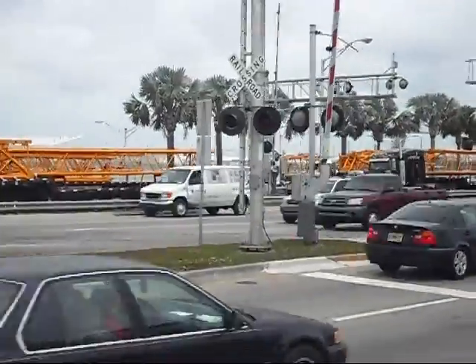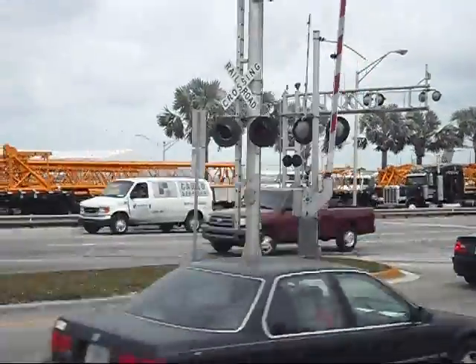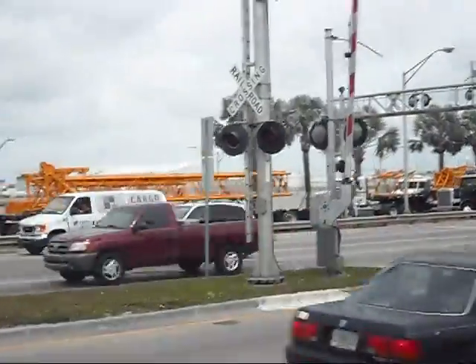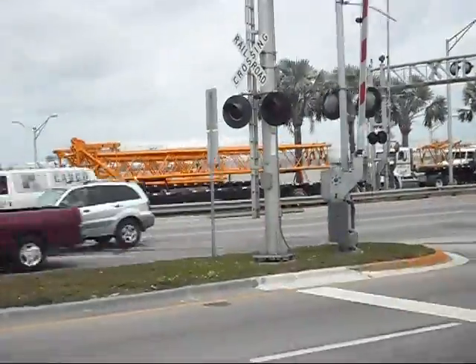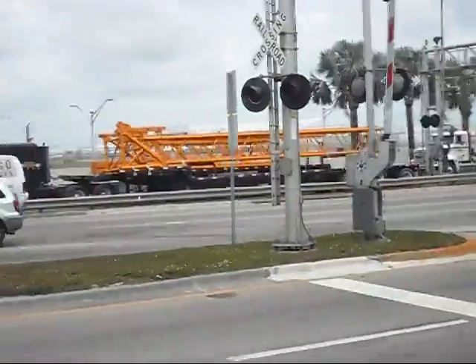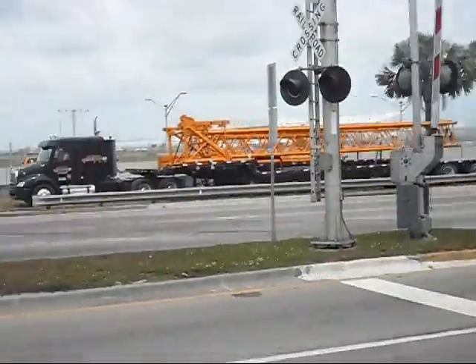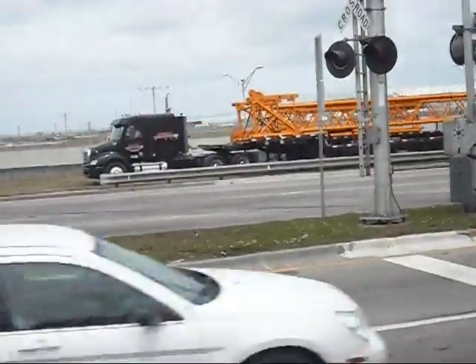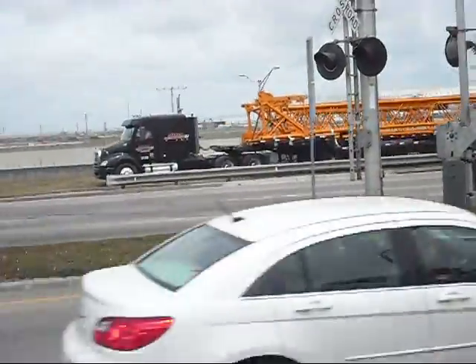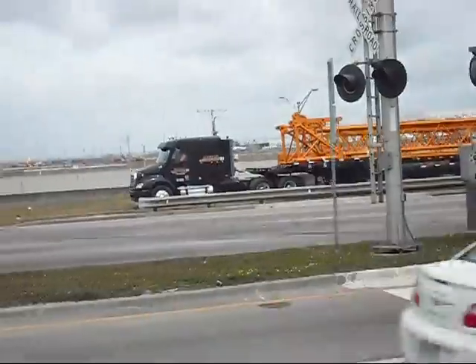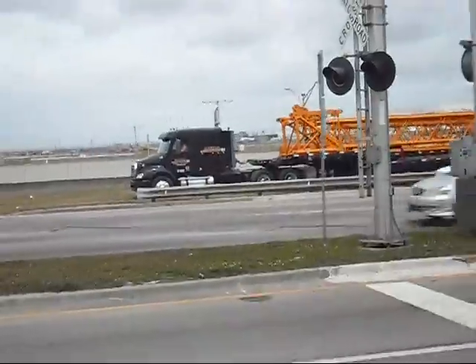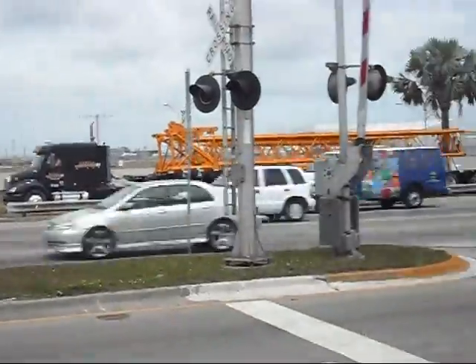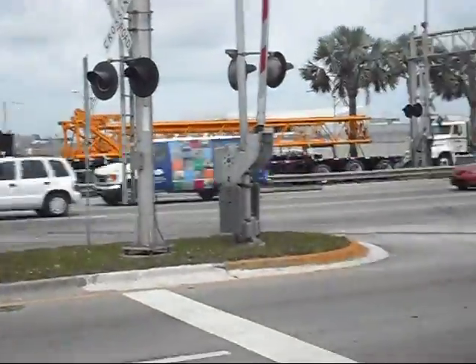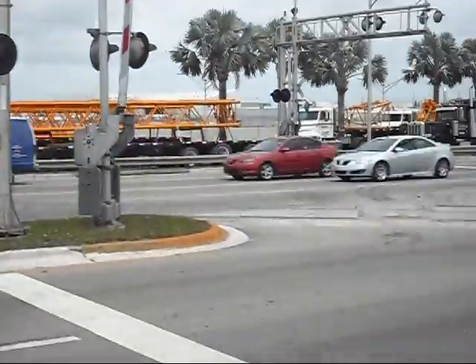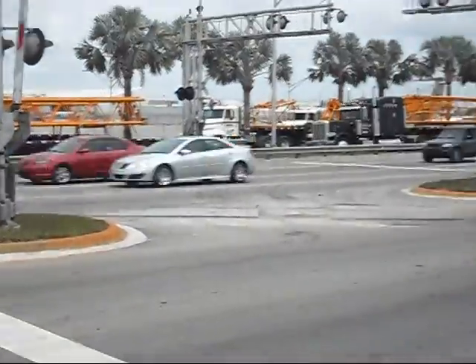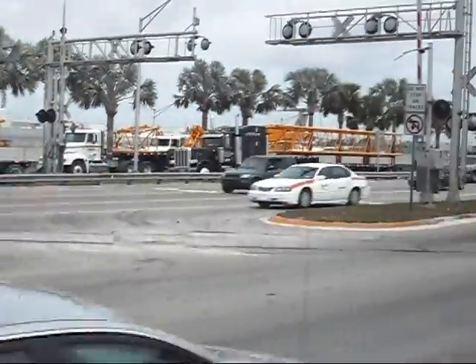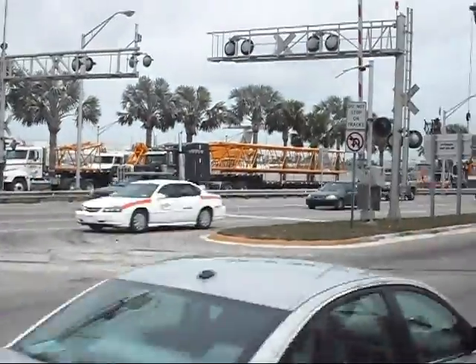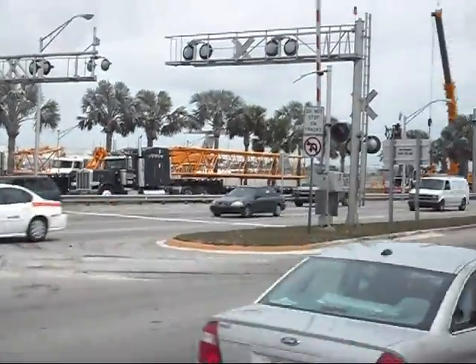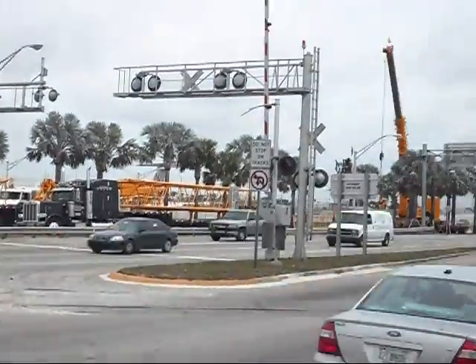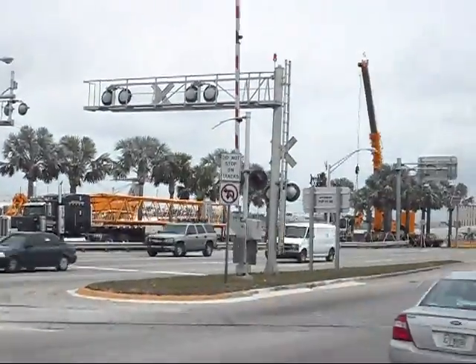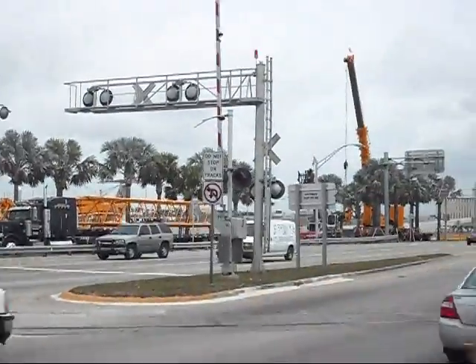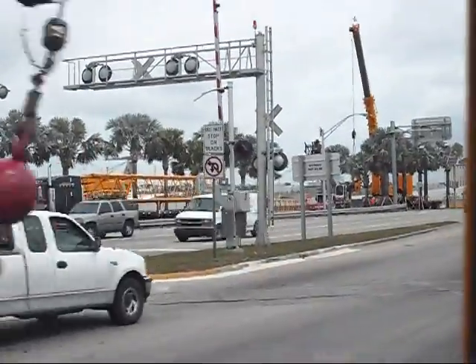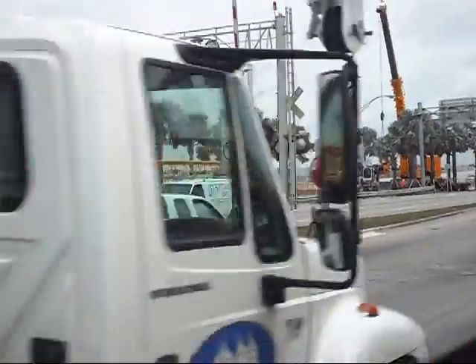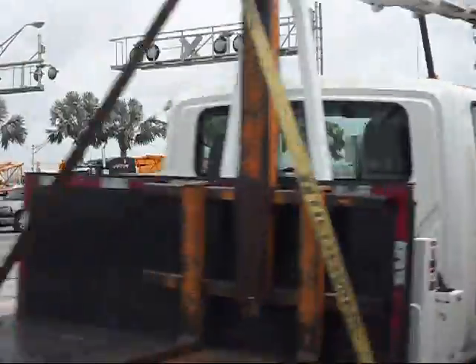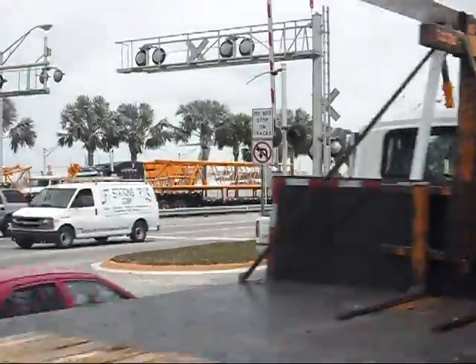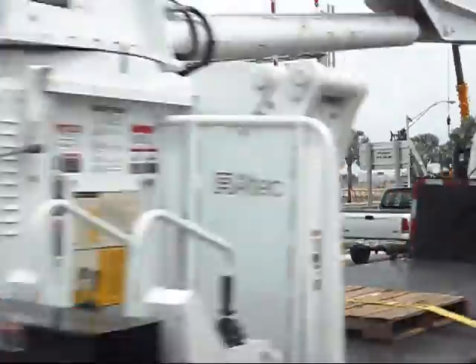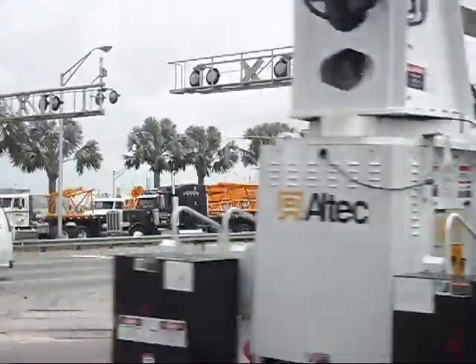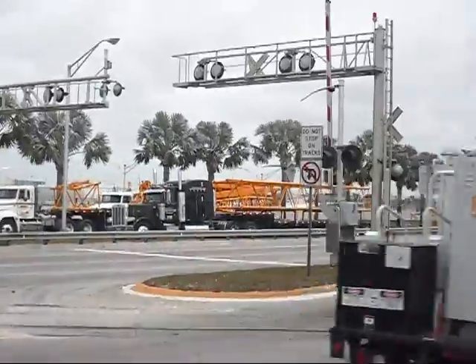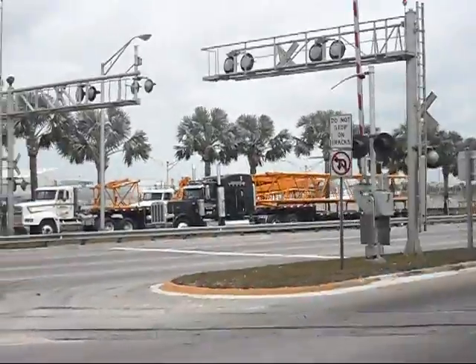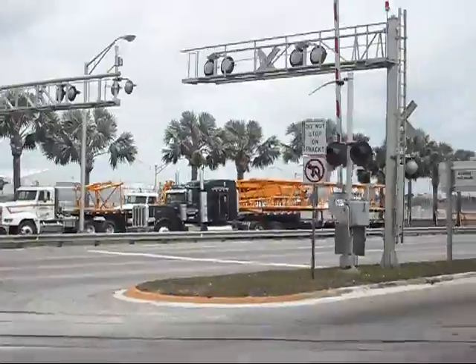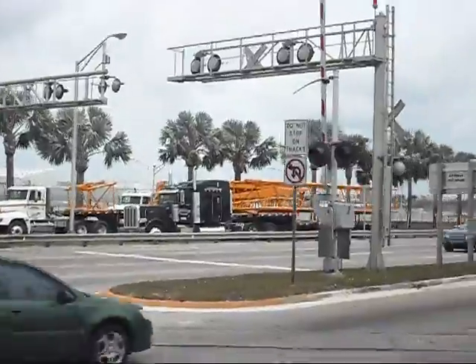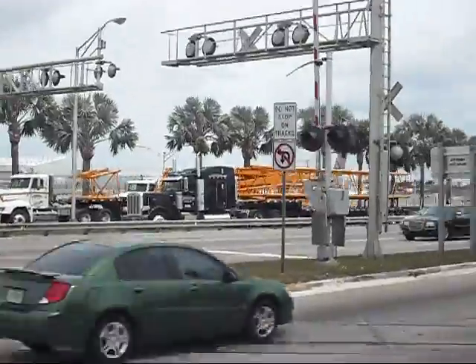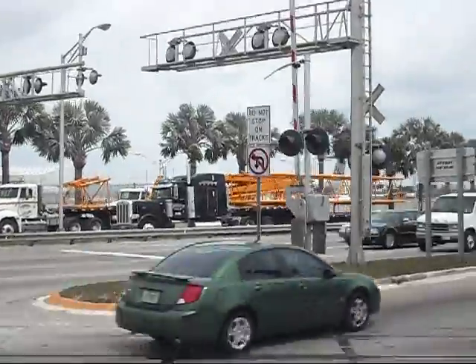American 2301, runway 9 right, cleared for takeoff, turn left heading 3-1-0. Left turn 3-1-0, cleared for takeoff.